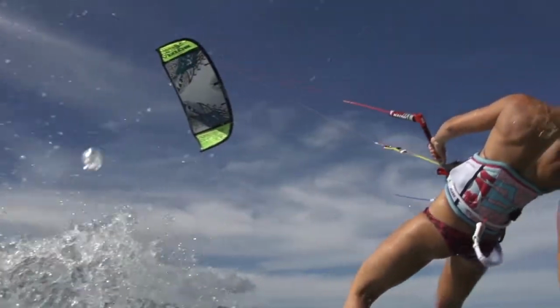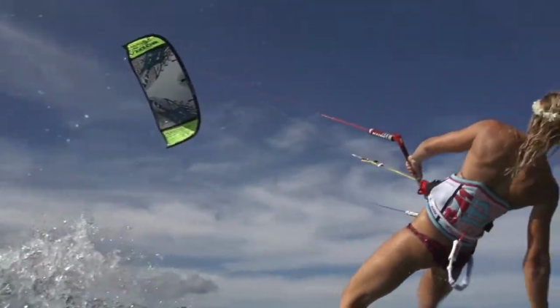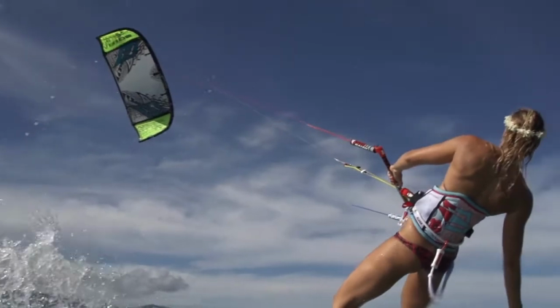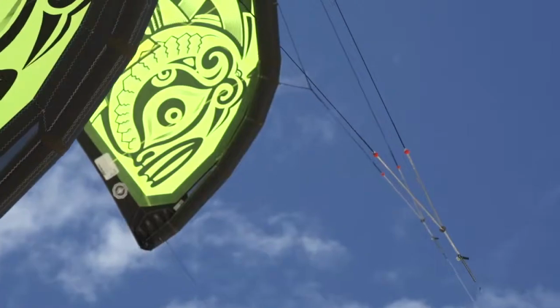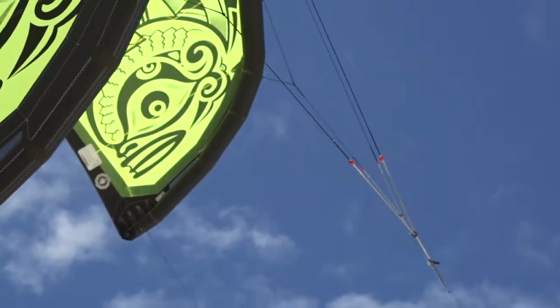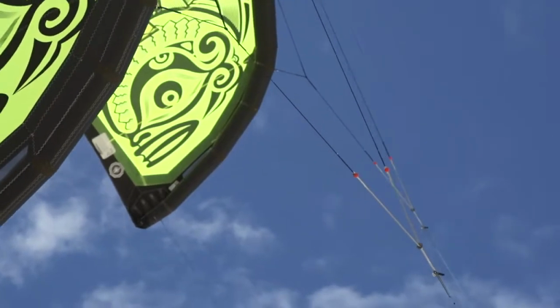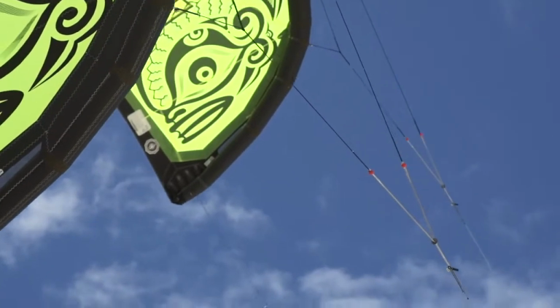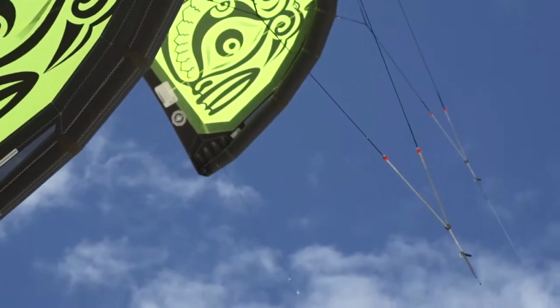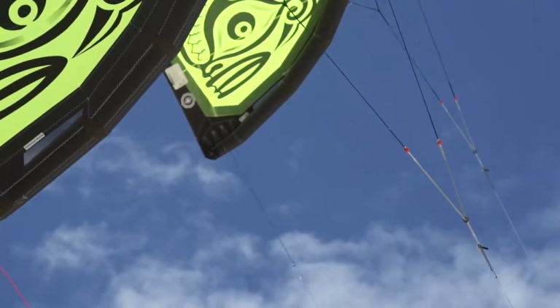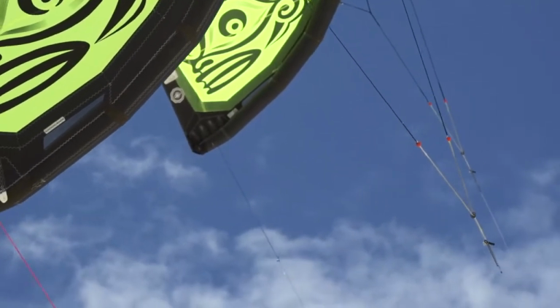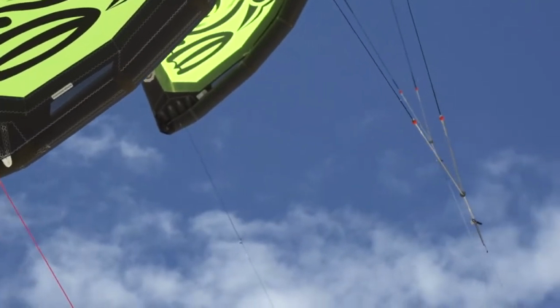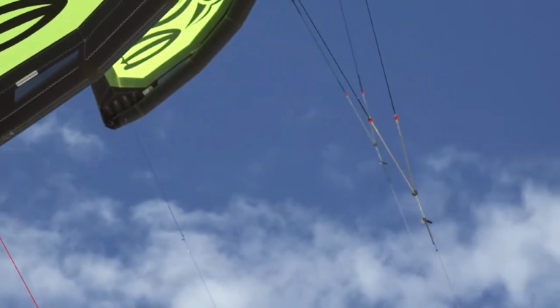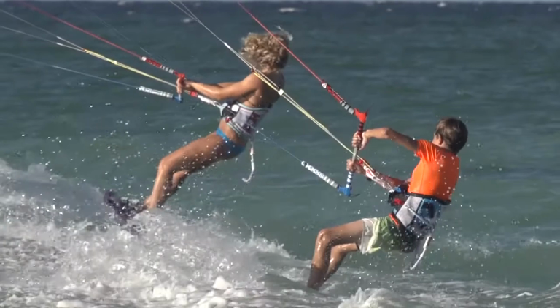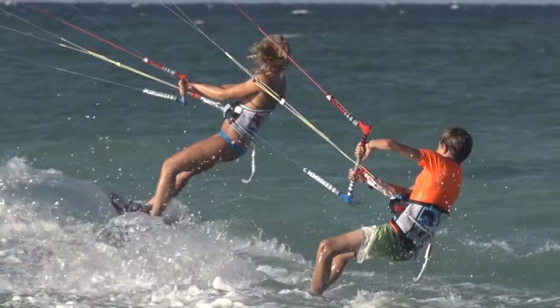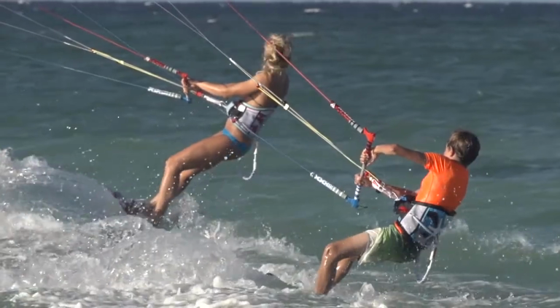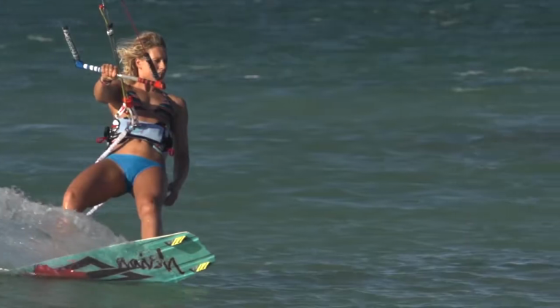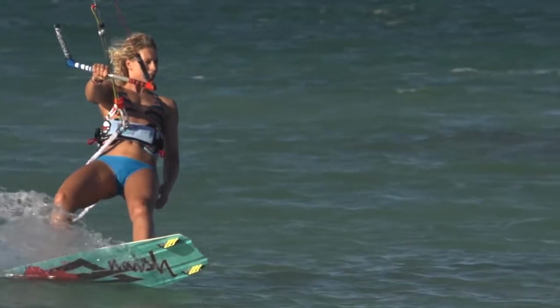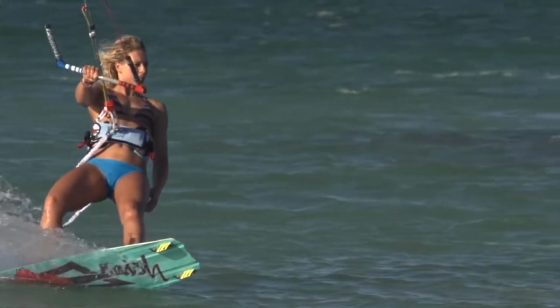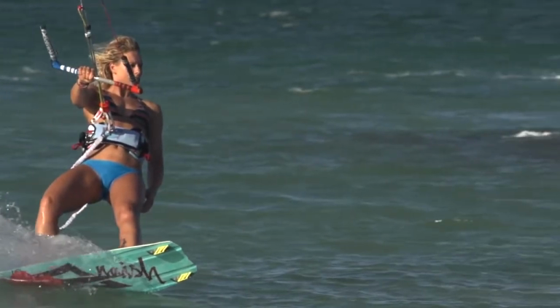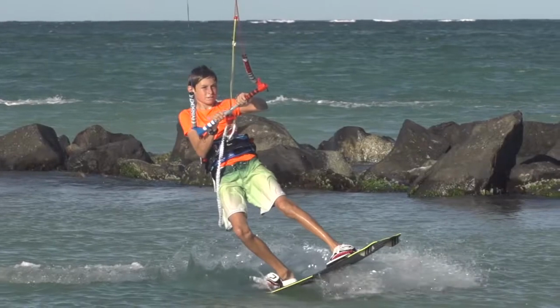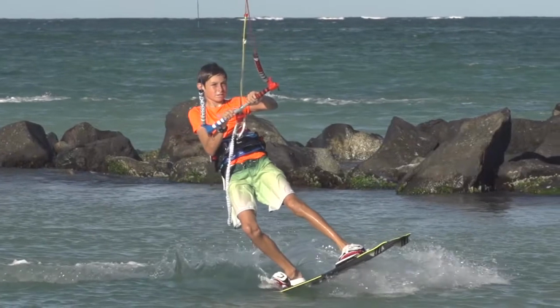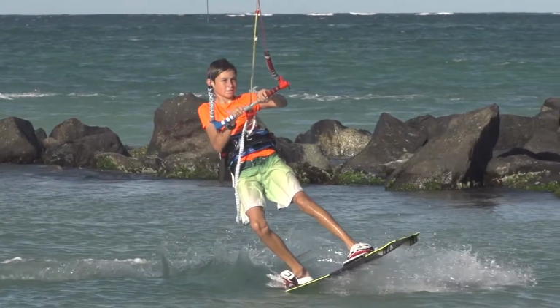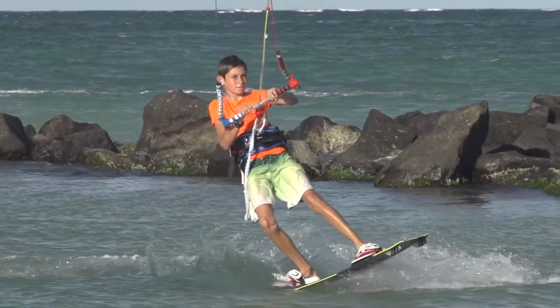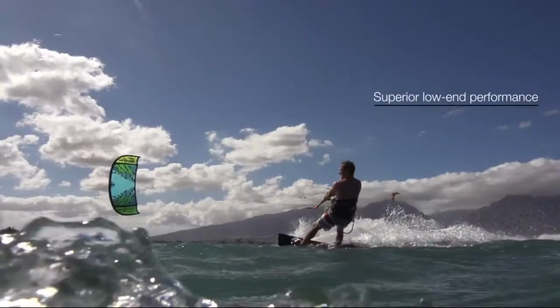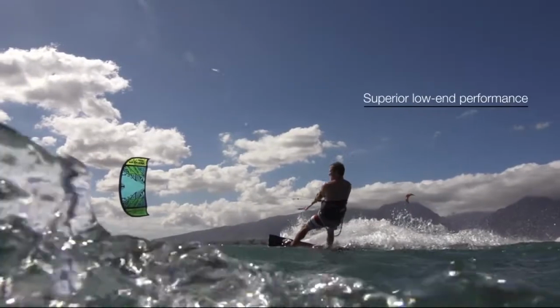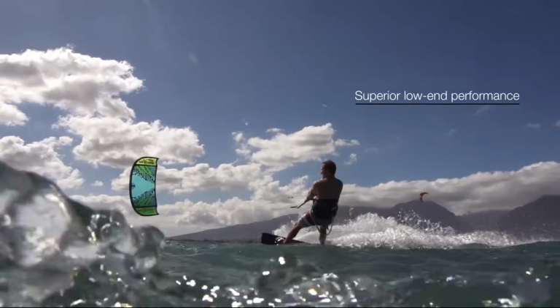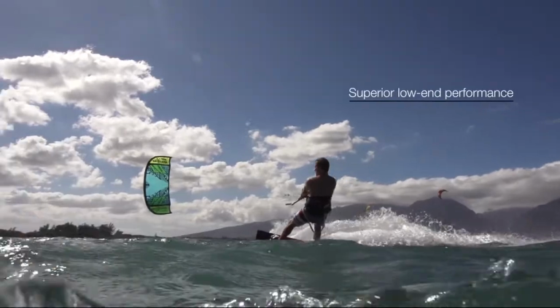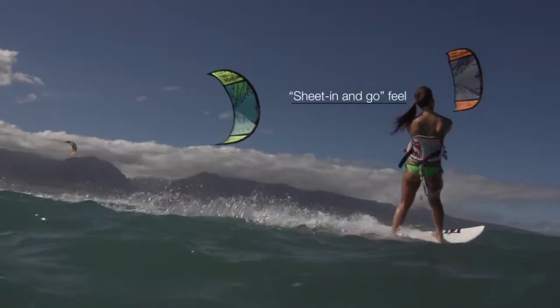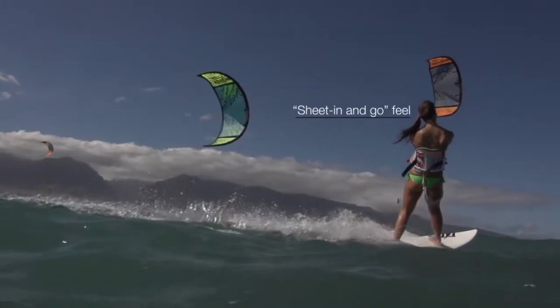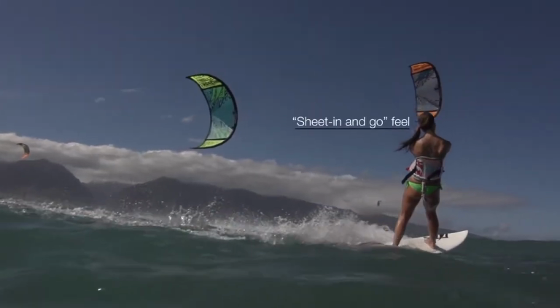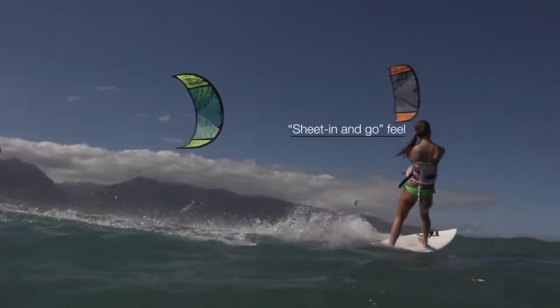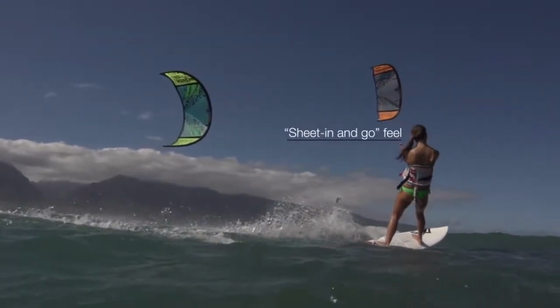It also creates a really good drifting effect while maintaining a uniform power delivery through the turns. All that makes it a really easy kite that doesn't require to be powered up to perform, and delivers a great punch when you sheet in for easy jumping and looping.